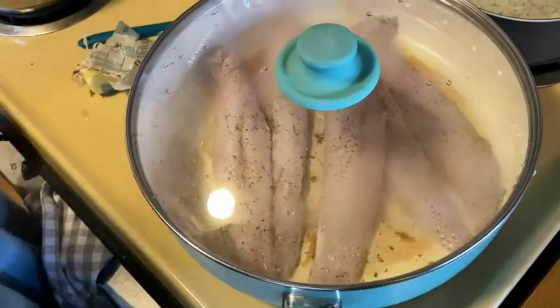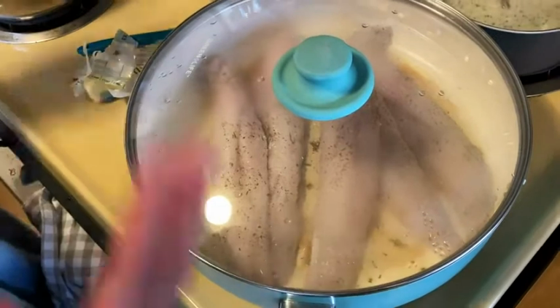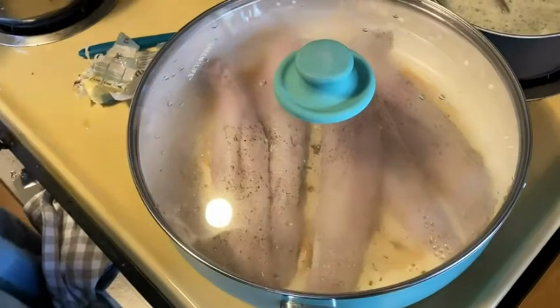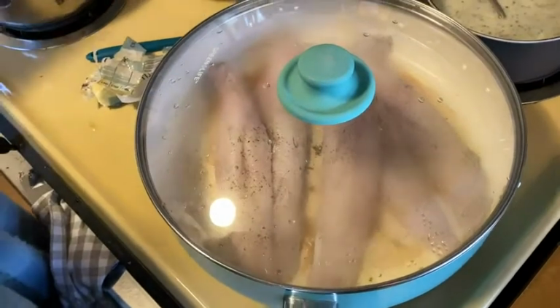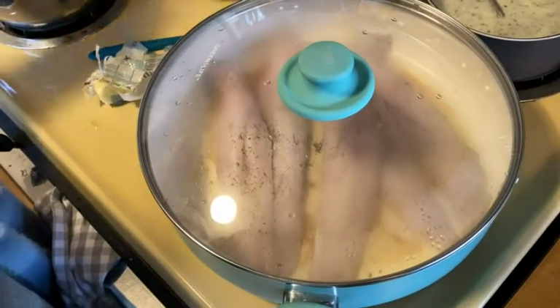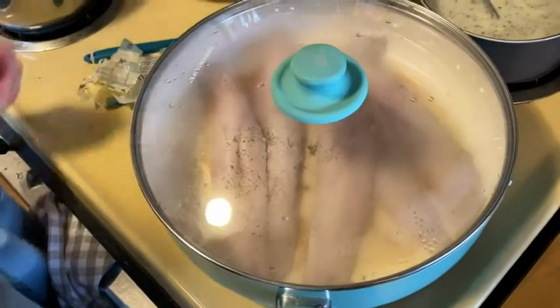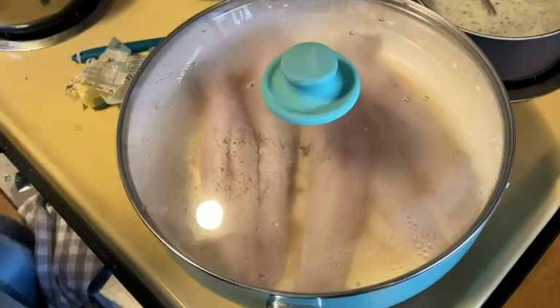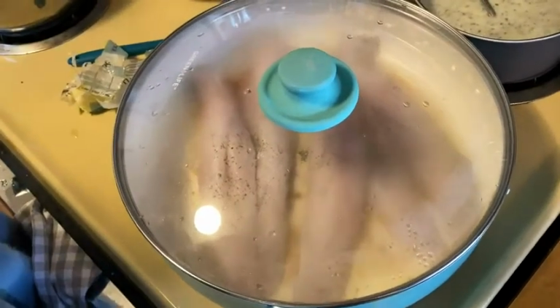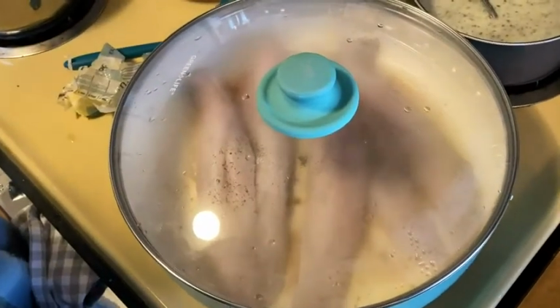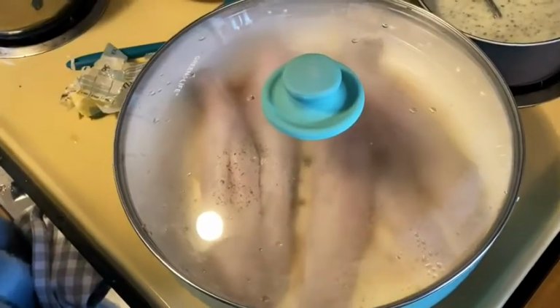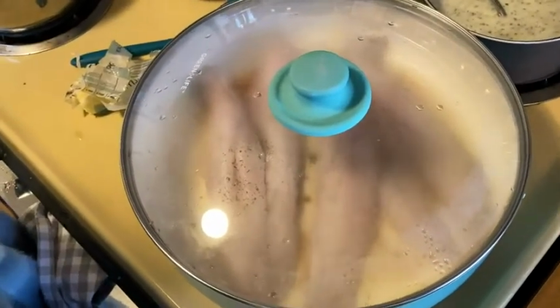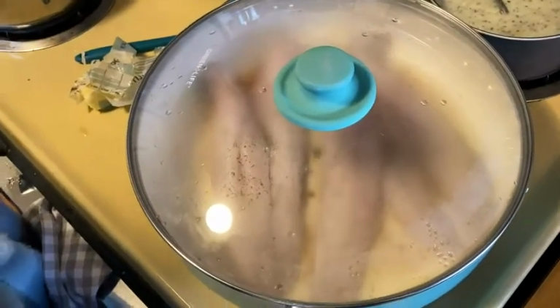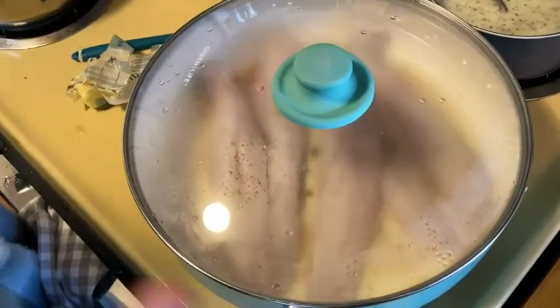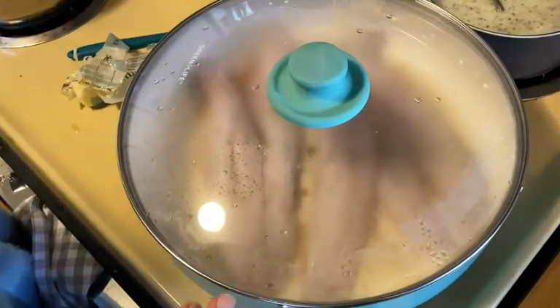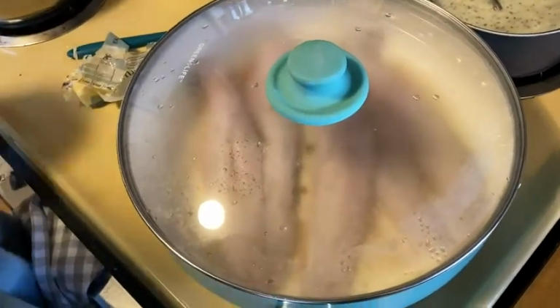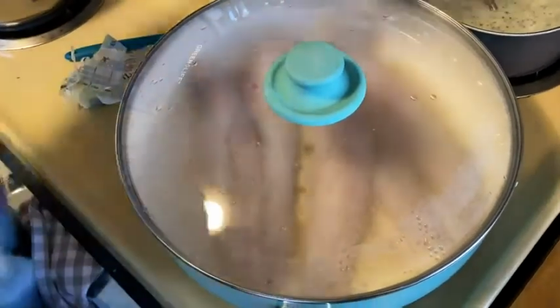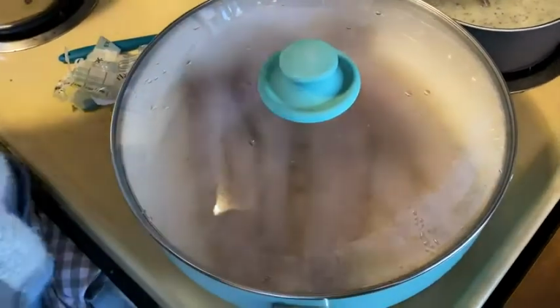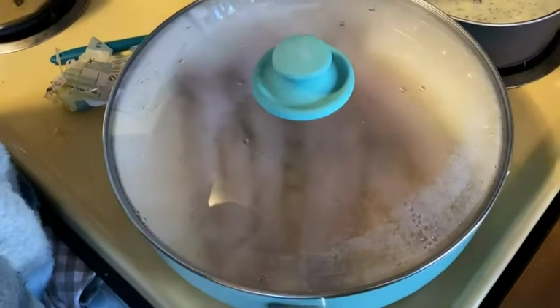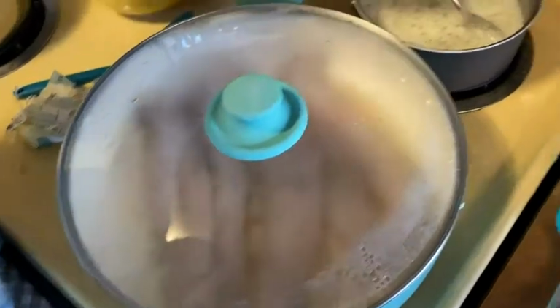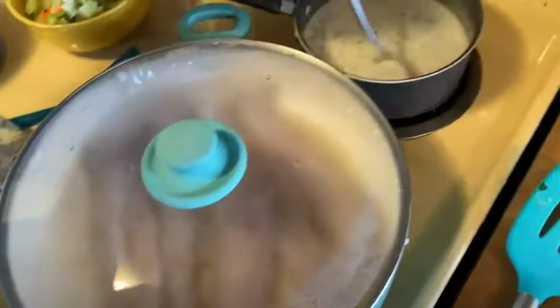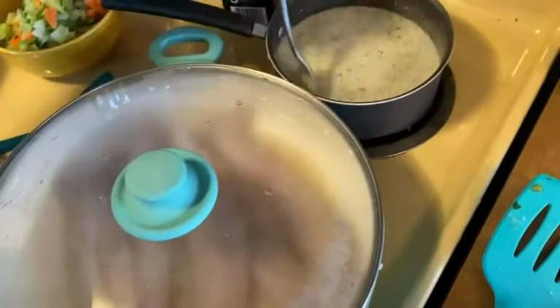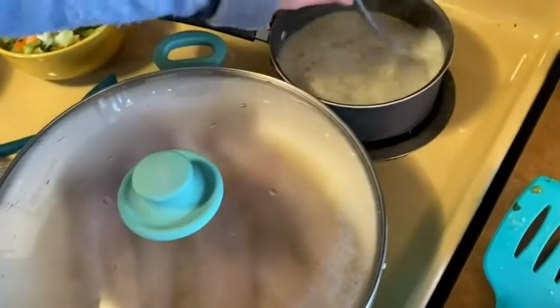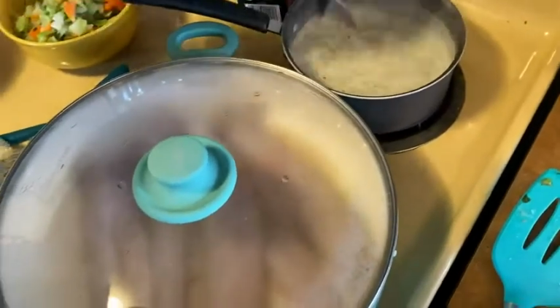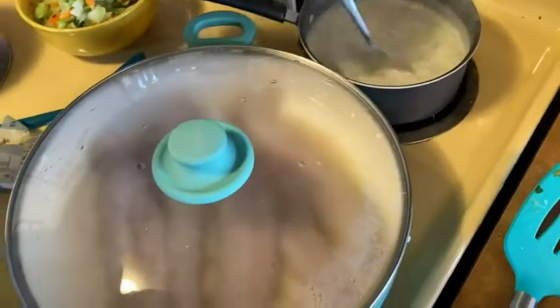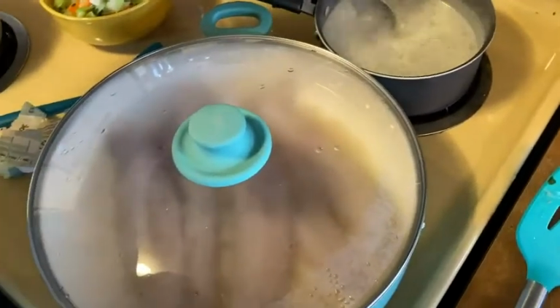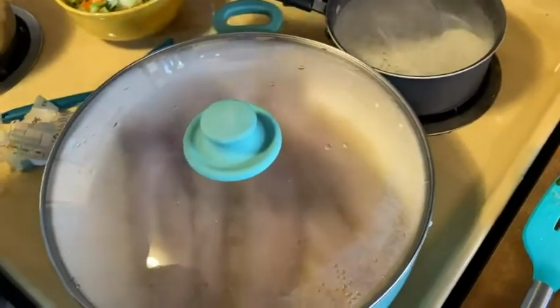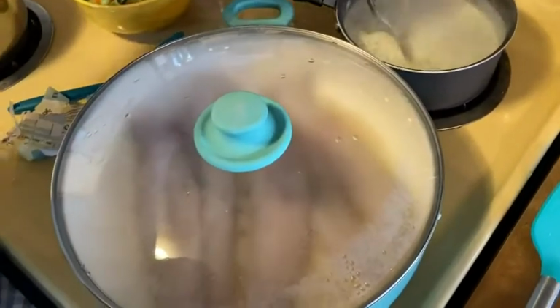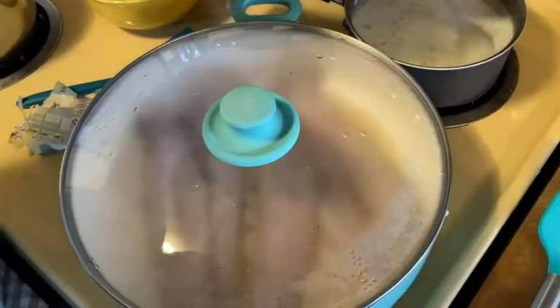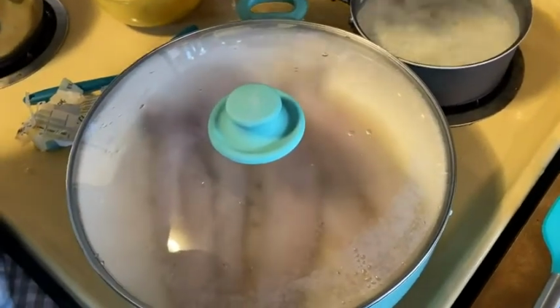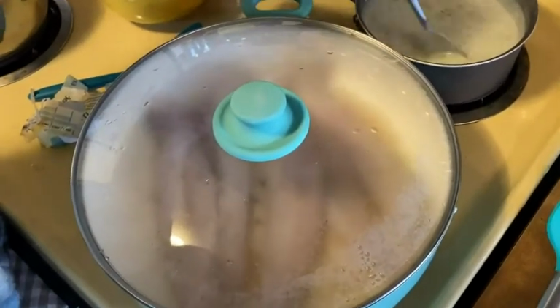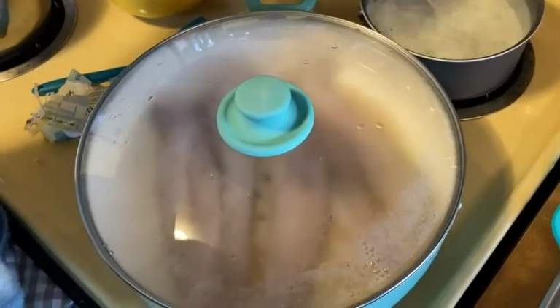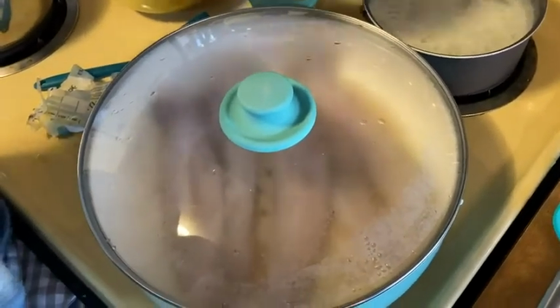So again, if you're looking for something really quick in the middle of the week that's nice and tasty and healthy — because fish is an awesome food for you — then I suggest the Pacific Whiting. Thanks for watching.